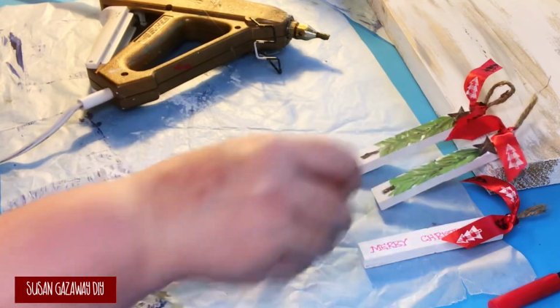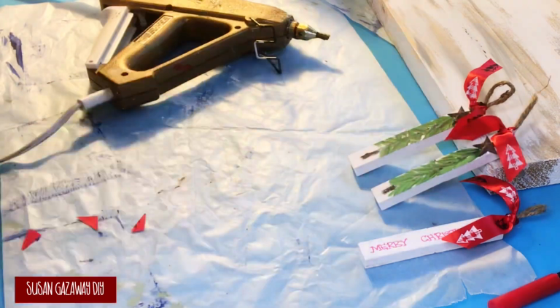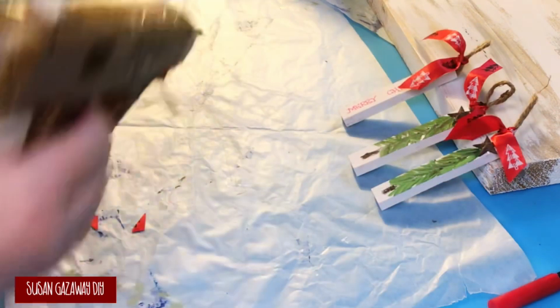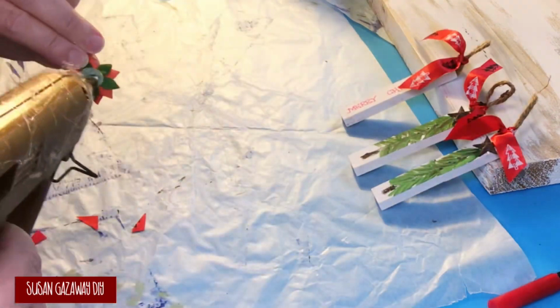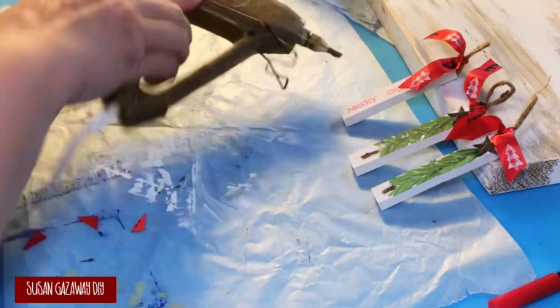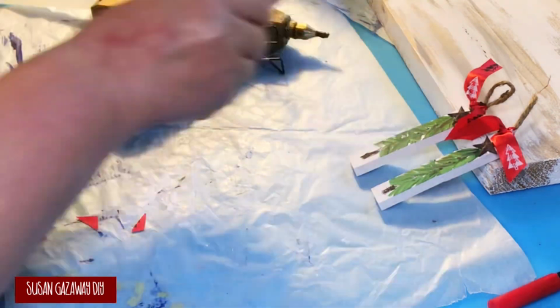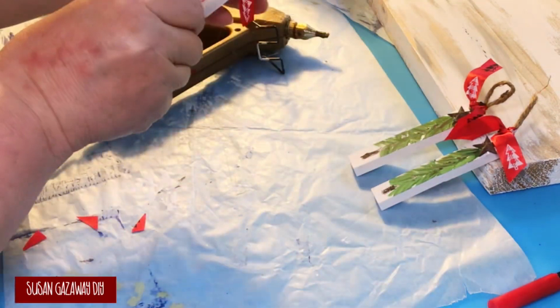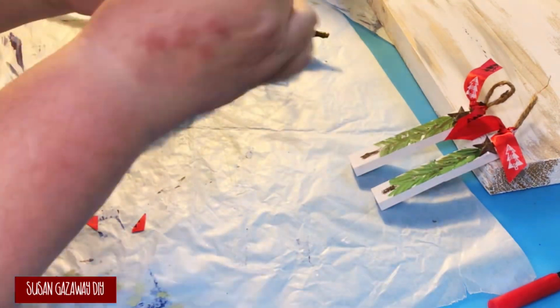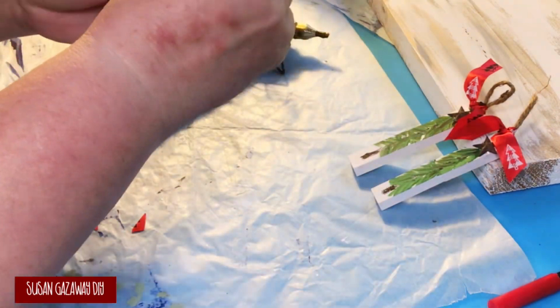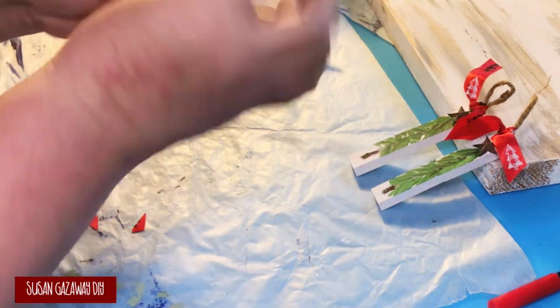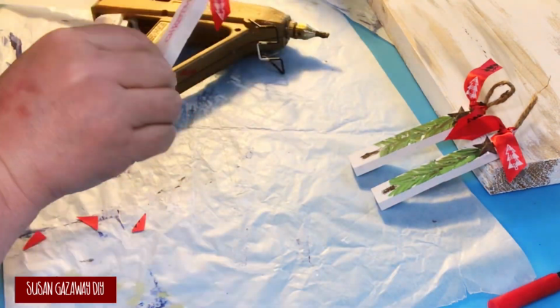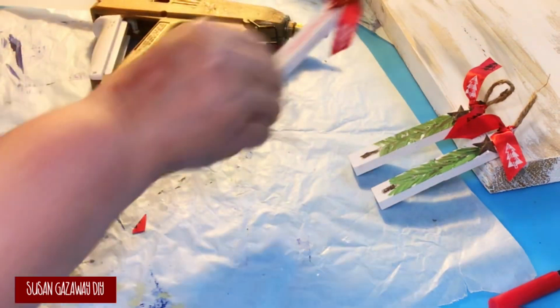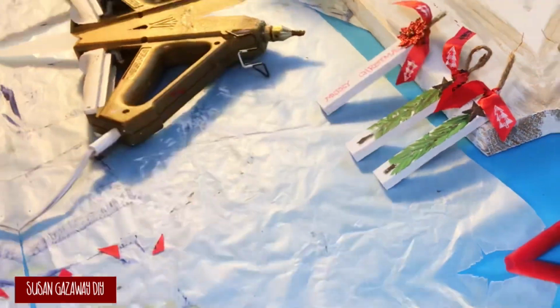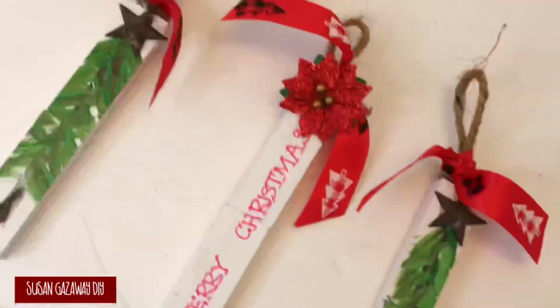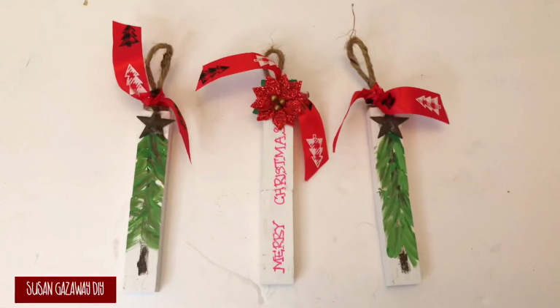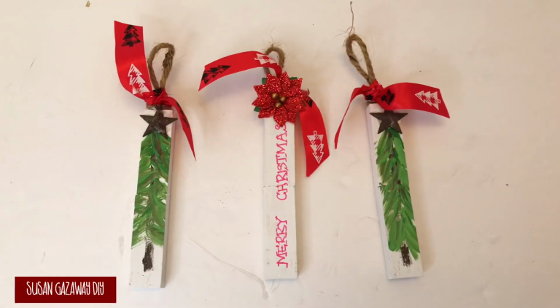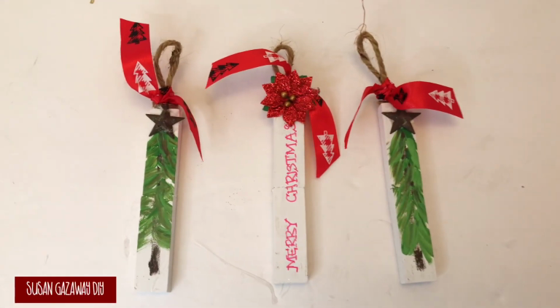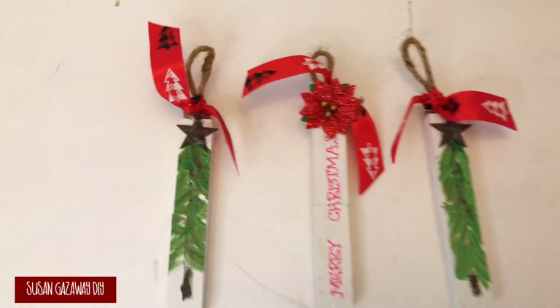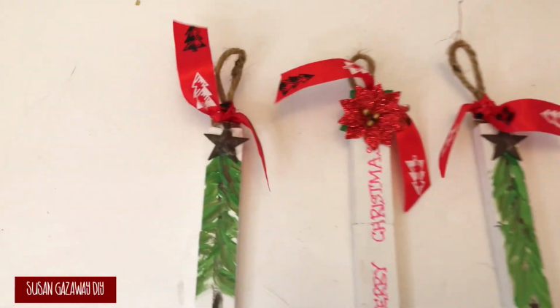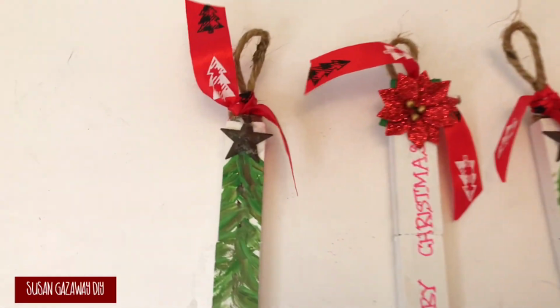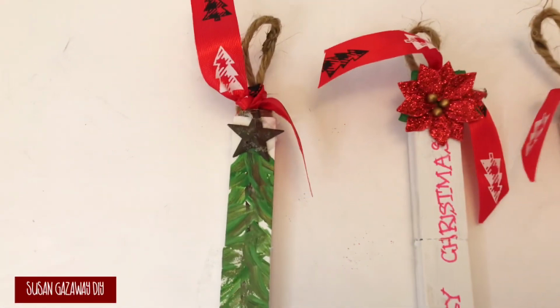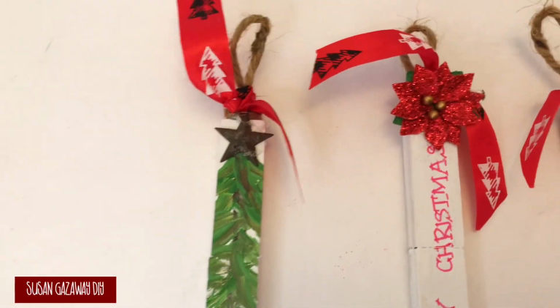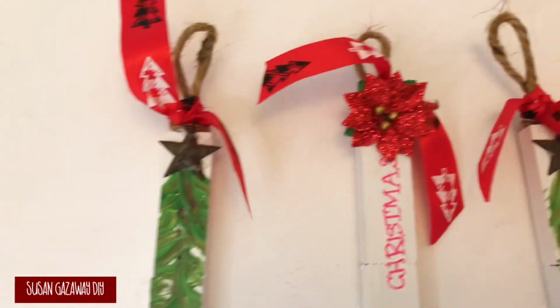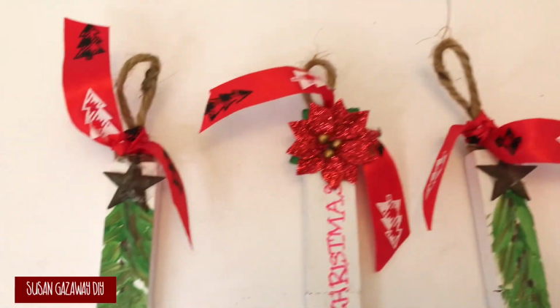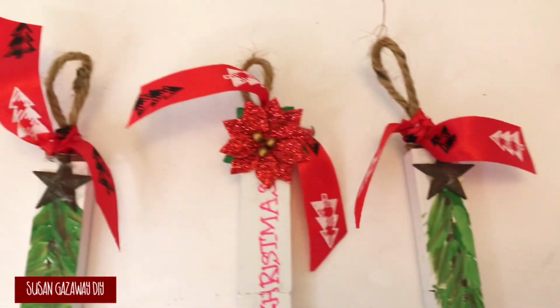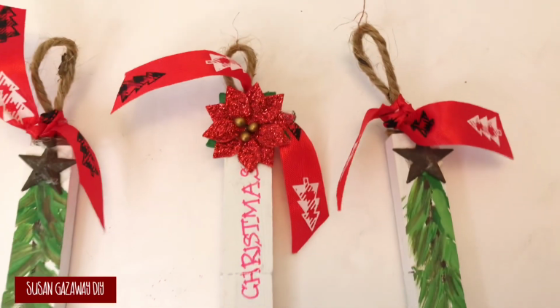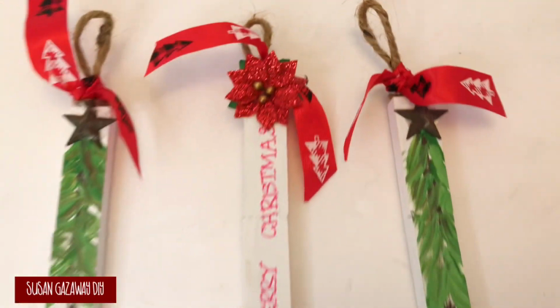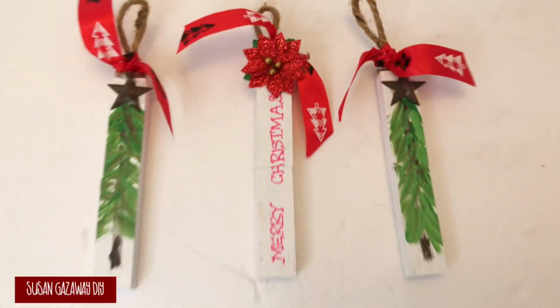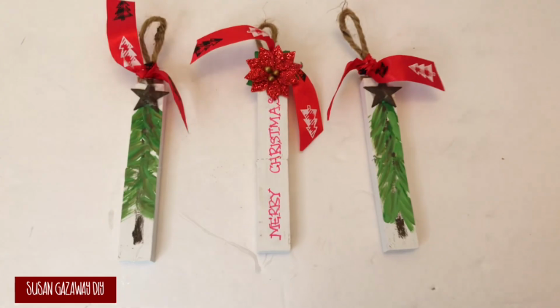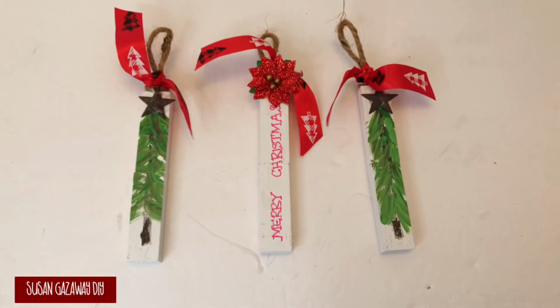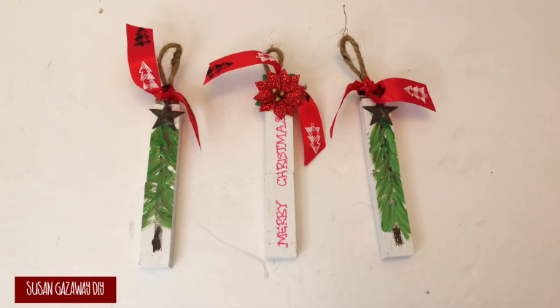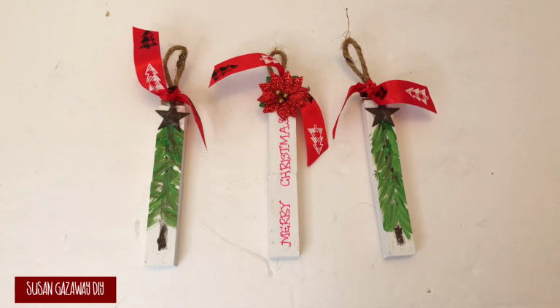I hot glue the stars to the top of my trees. I decide the Merry Christmas block needs something also, so I hot glue a poinsettia sticker to the top. Here's how they turned out — I think they're adorable. I love them, and they were so easy to make.